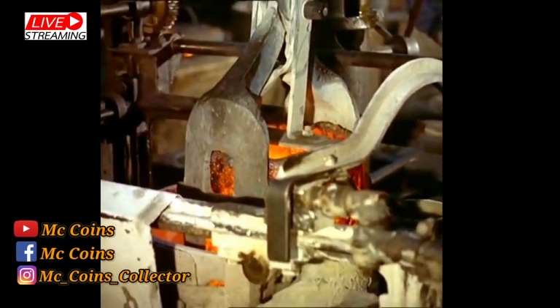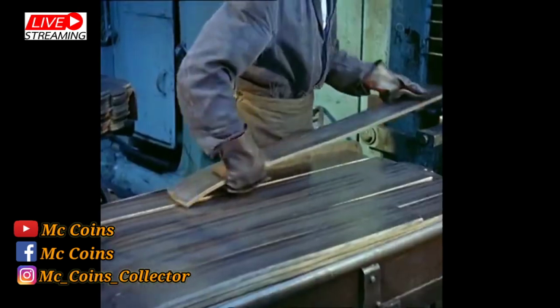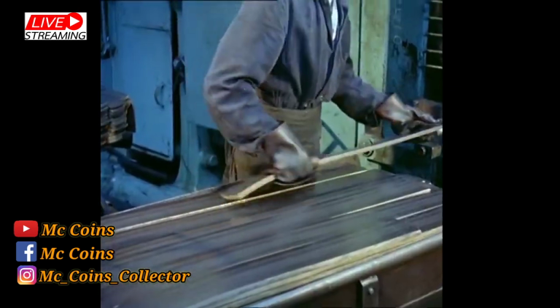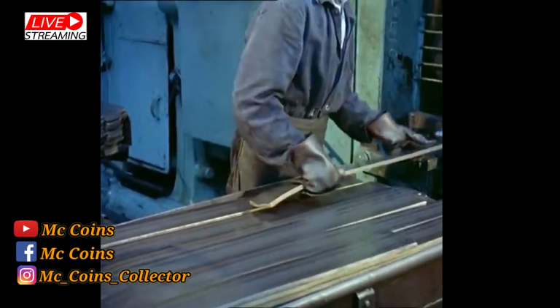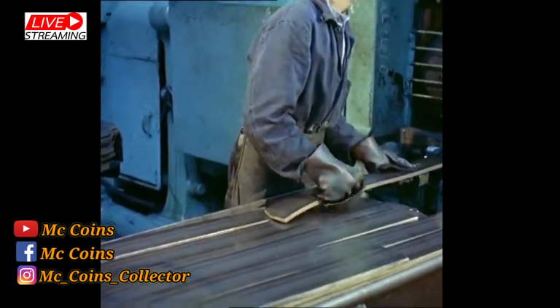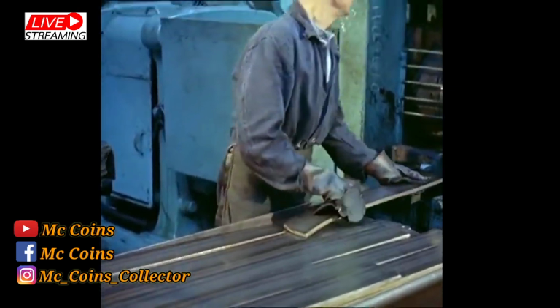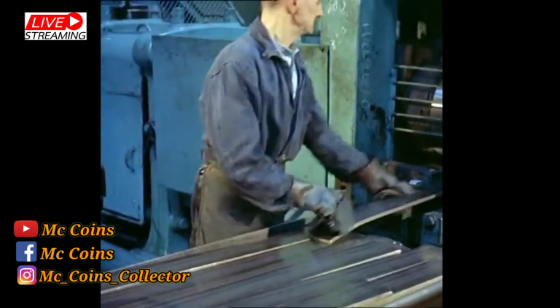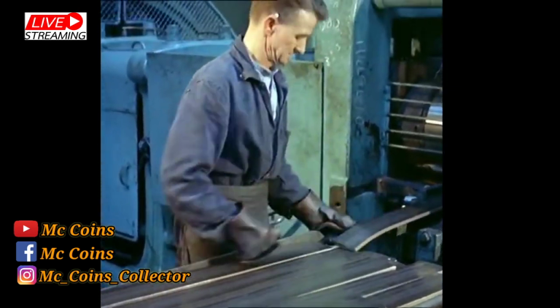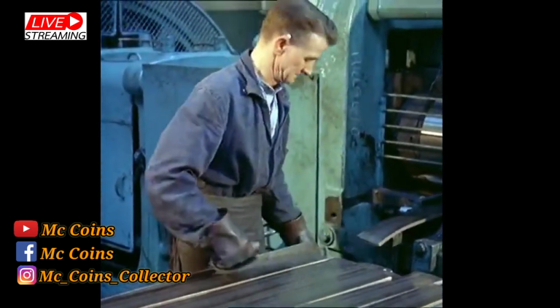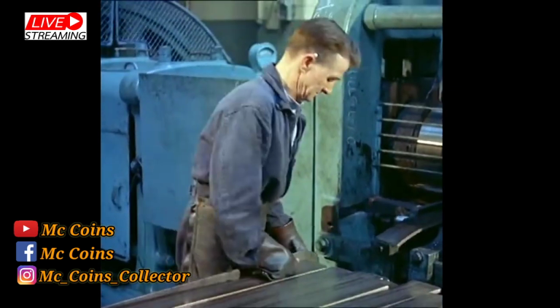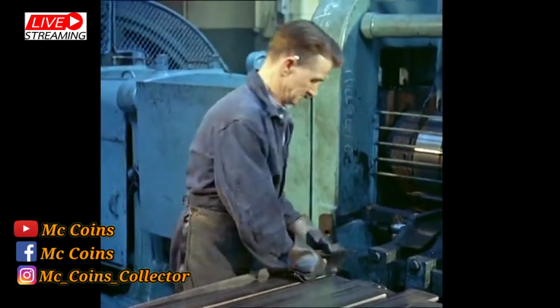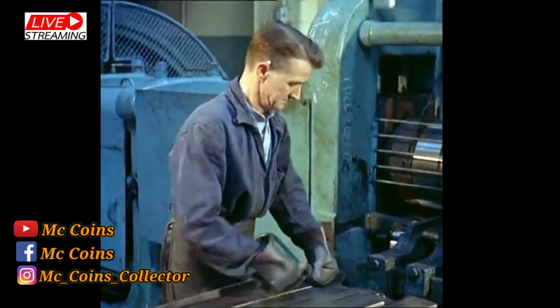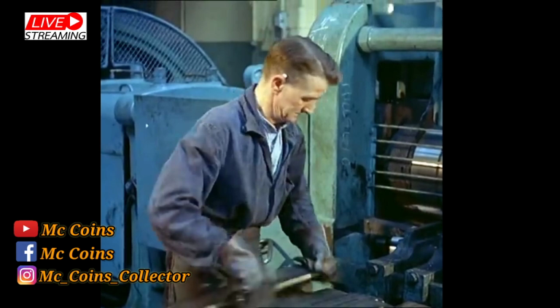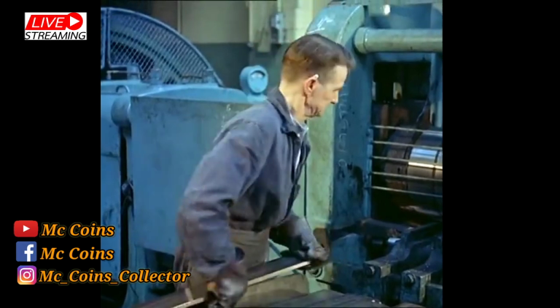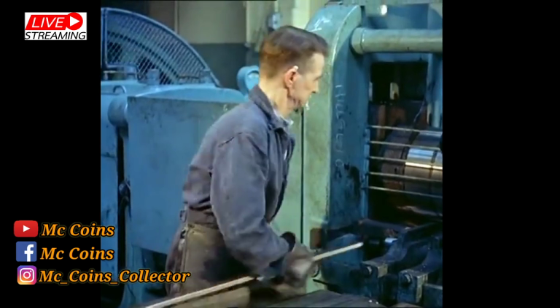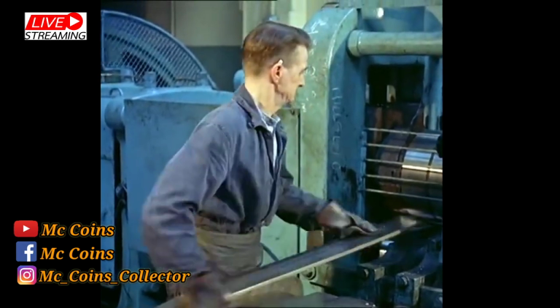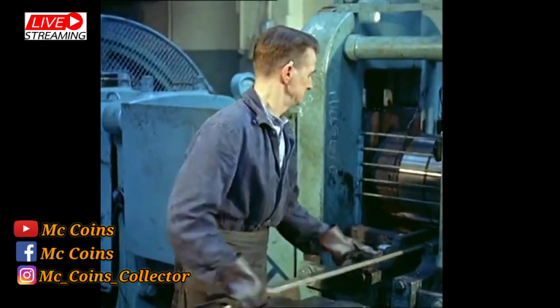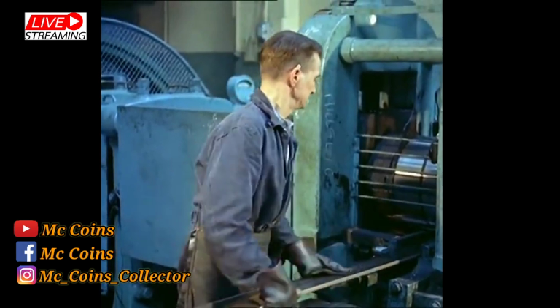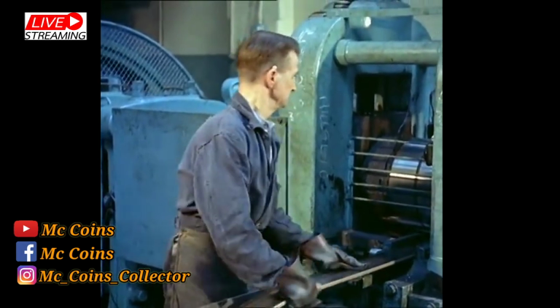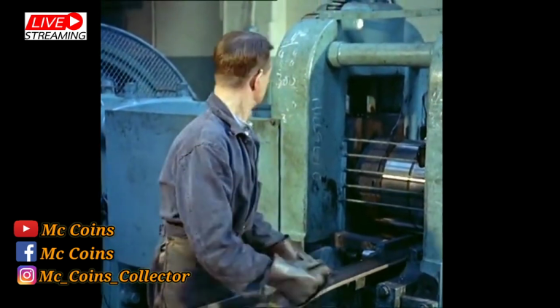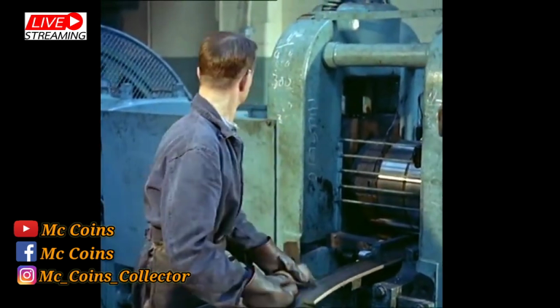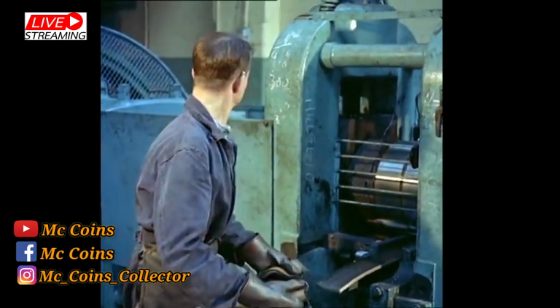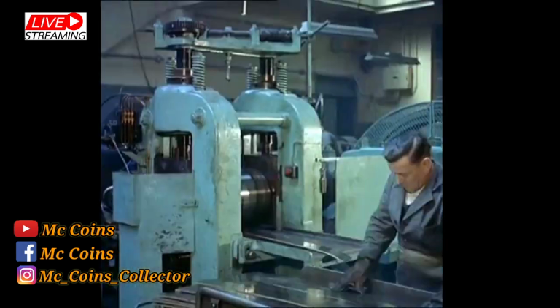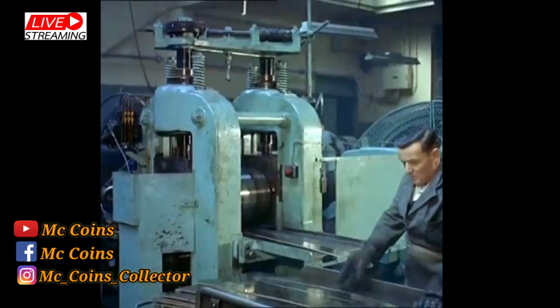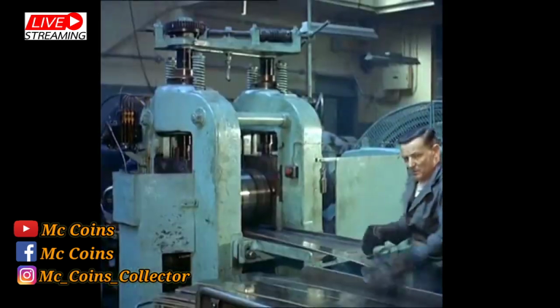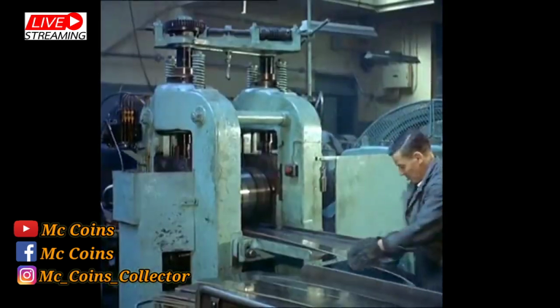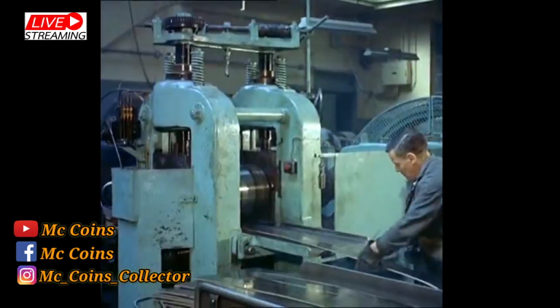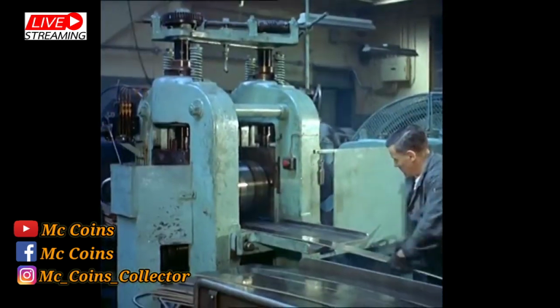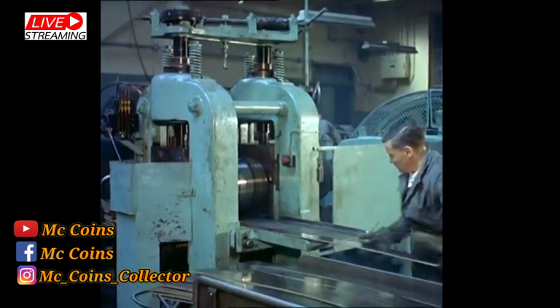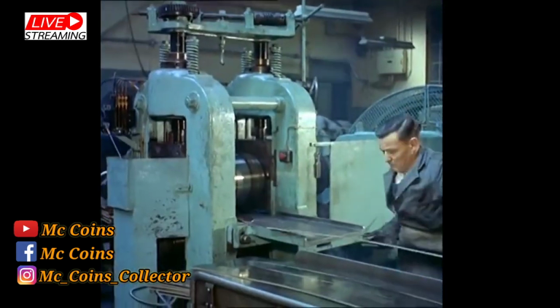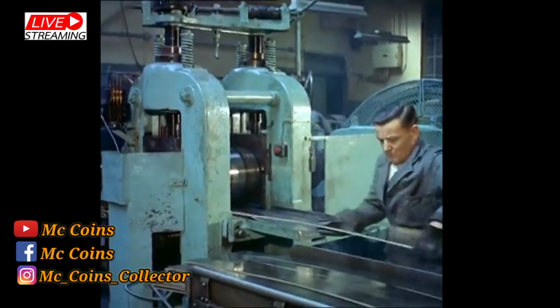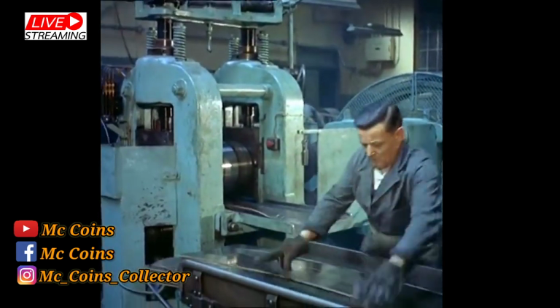Melted down, the compound alloy is cast into bars, which are then rolled out into long strips of the thickness required for the coins — accurate to a two-thousandth of an inch.